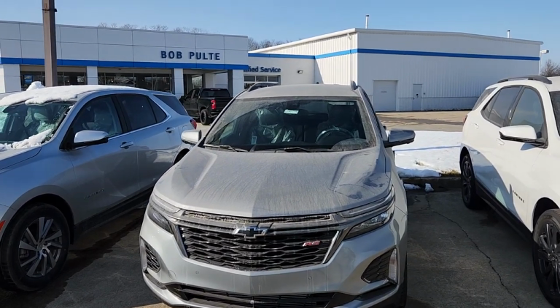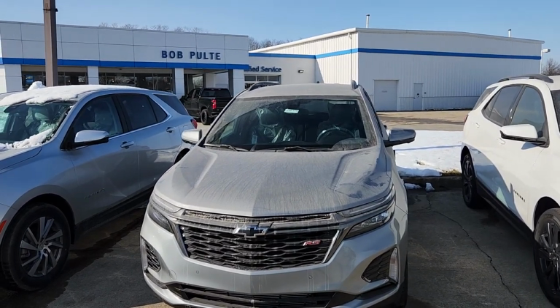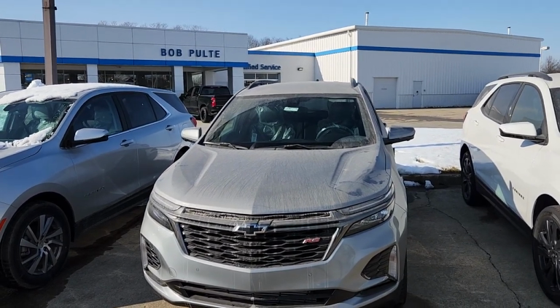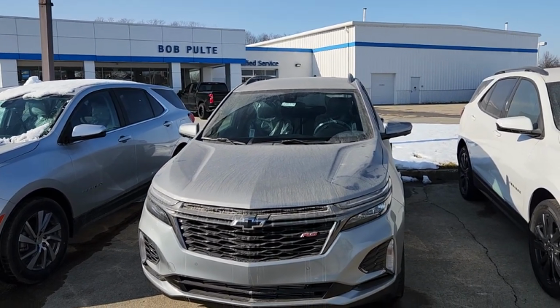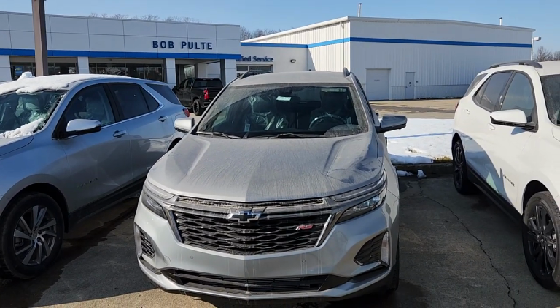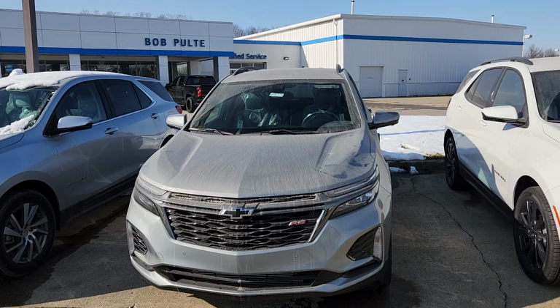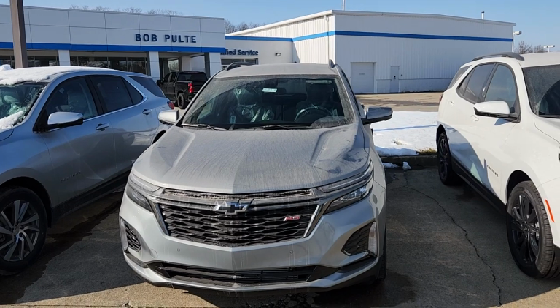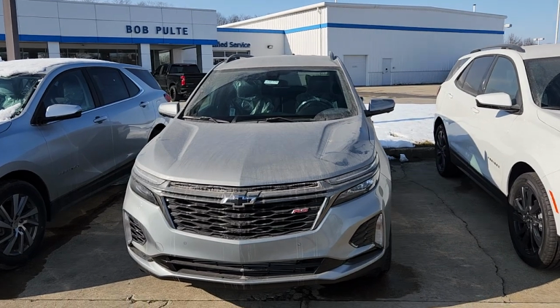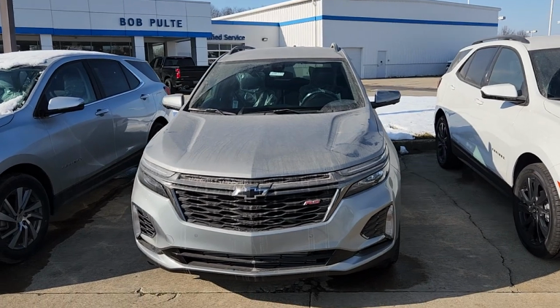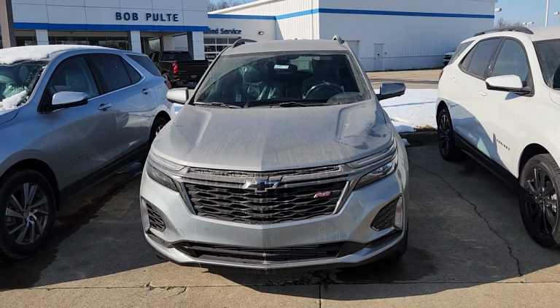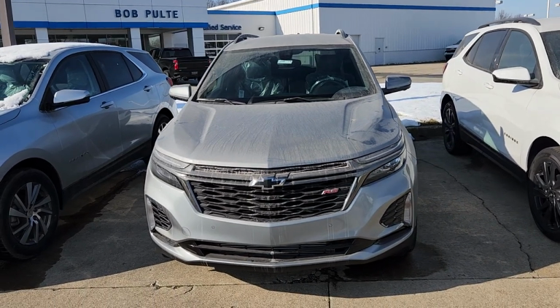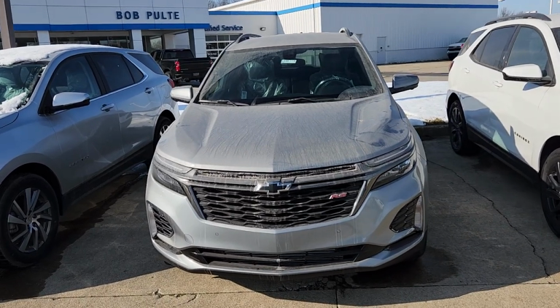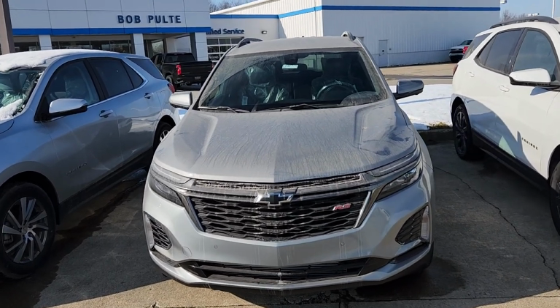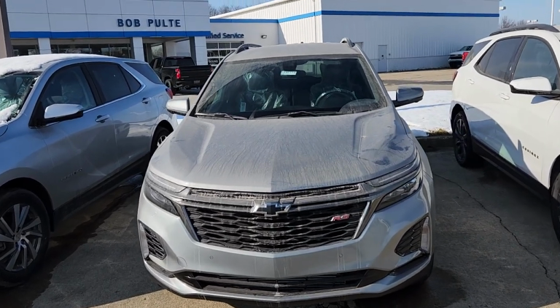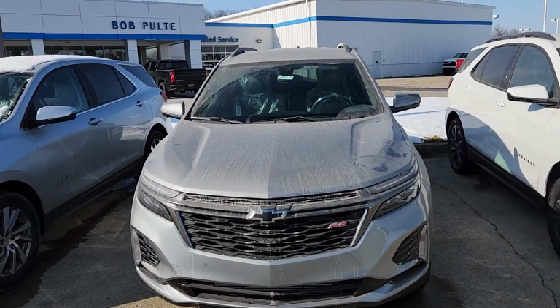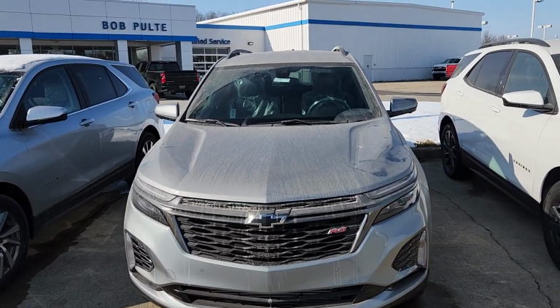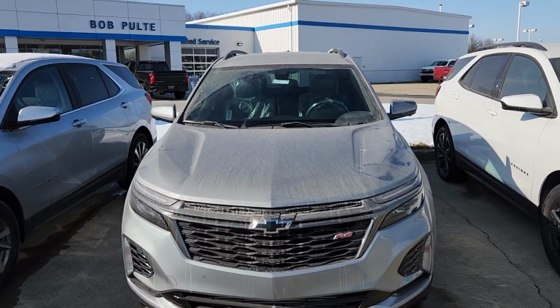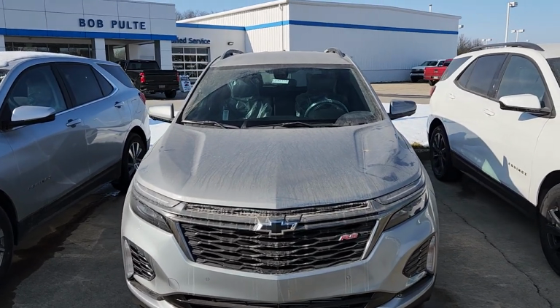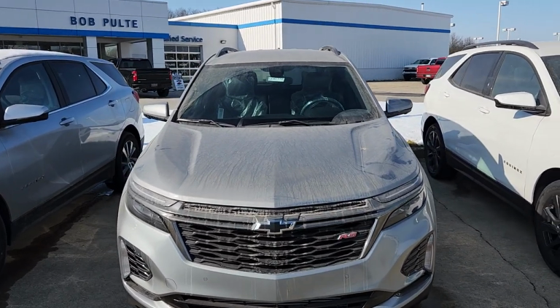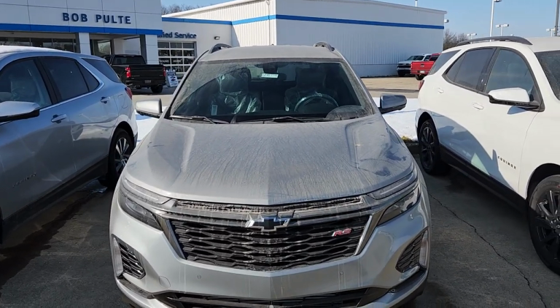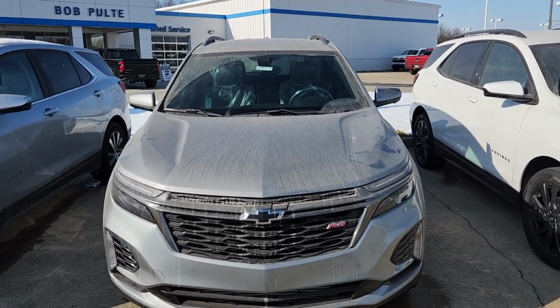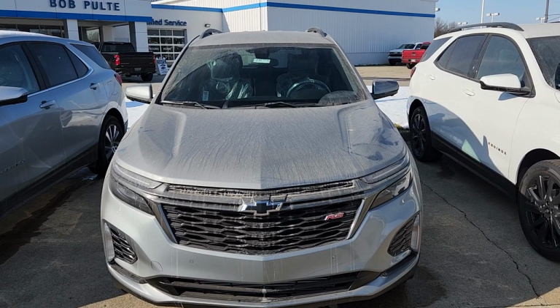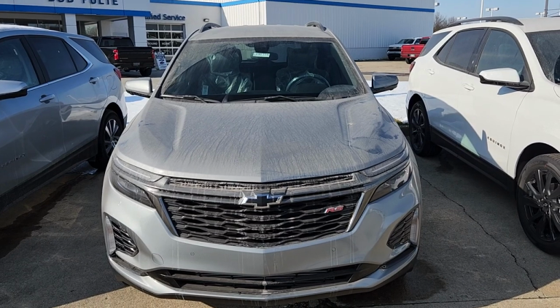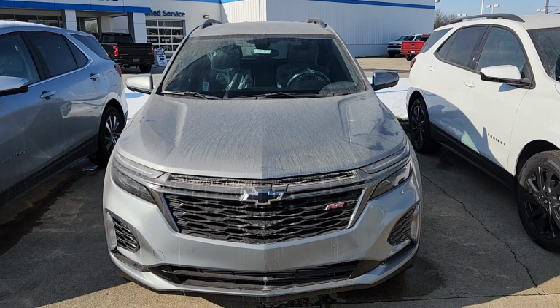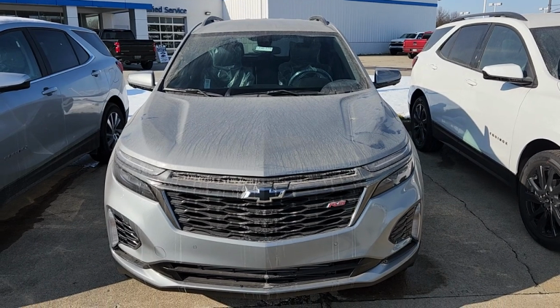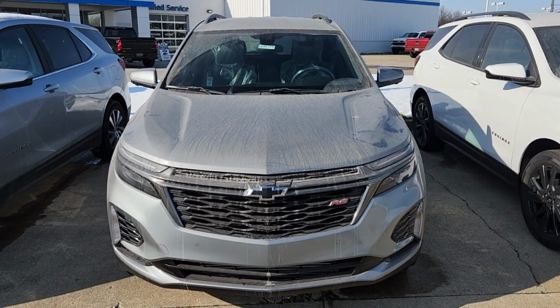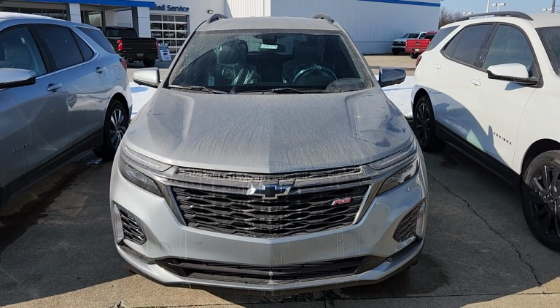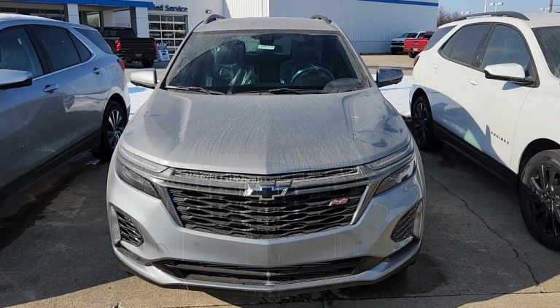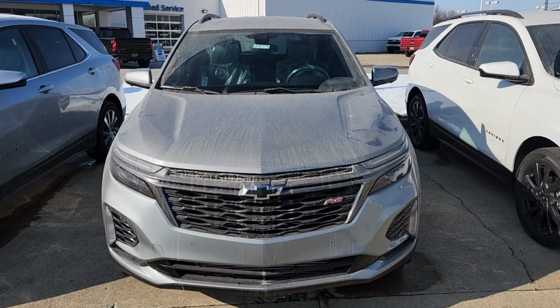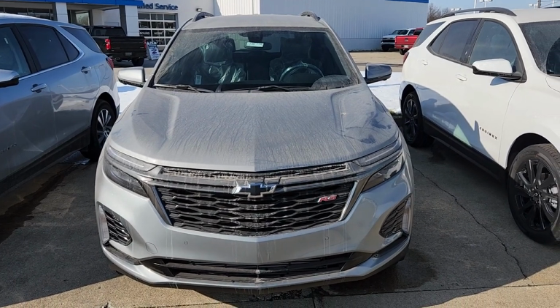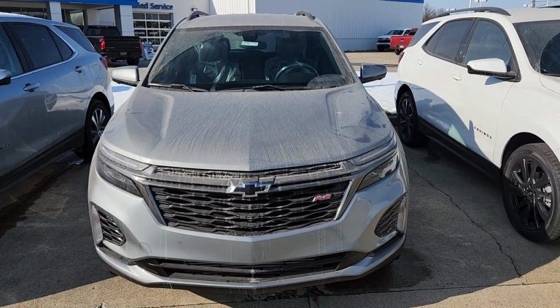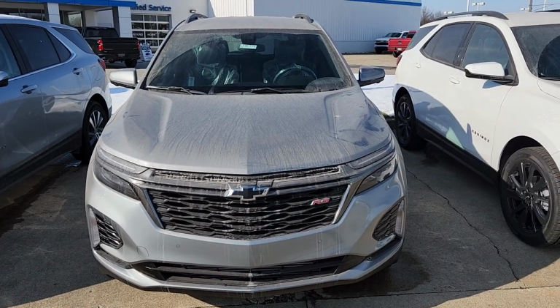Welcome to Bob Pulte's Chevrolet social media channel. This will be going up on YouTube shortly. We have a 2023 front-wheel drive RS Equinox in the sterling gray.